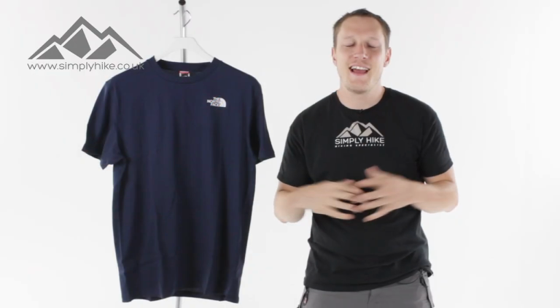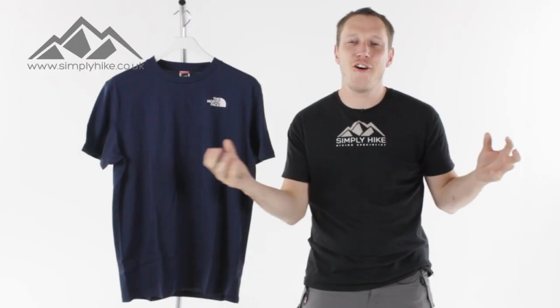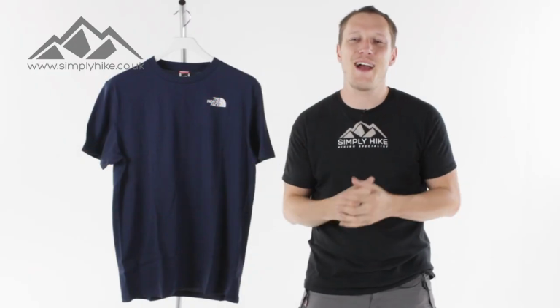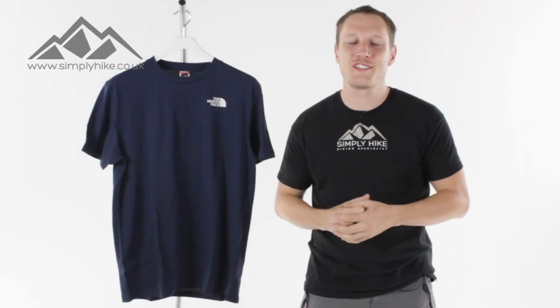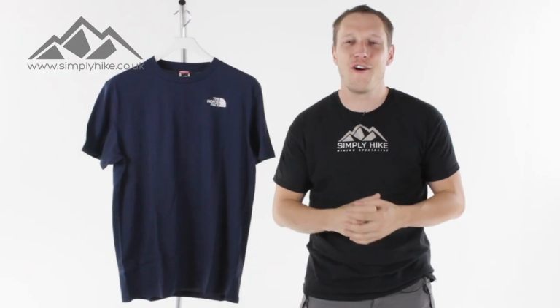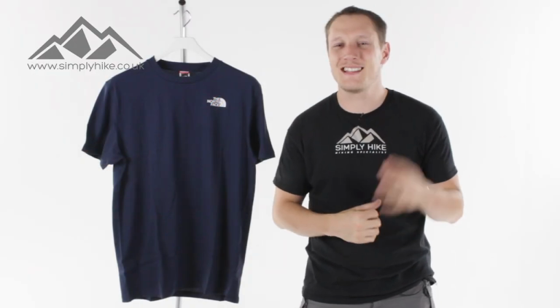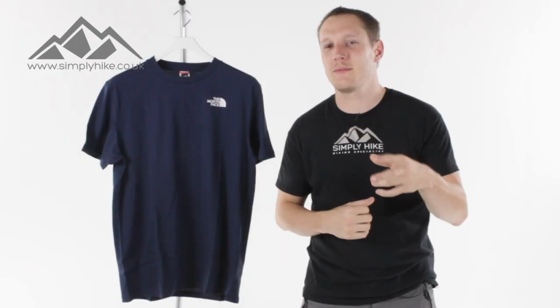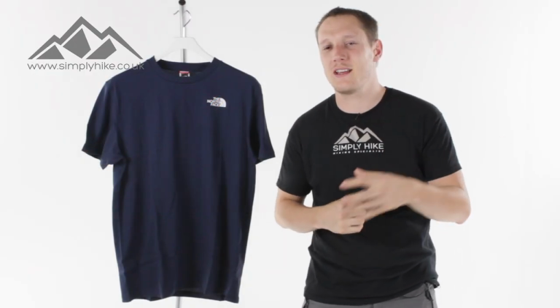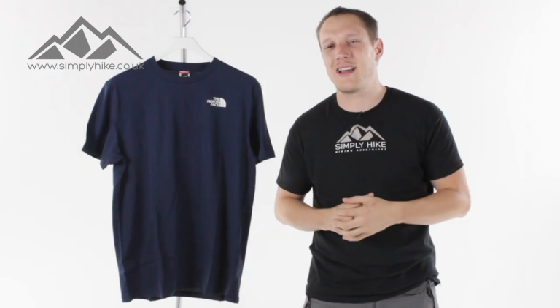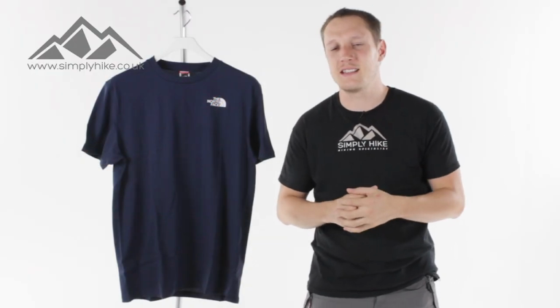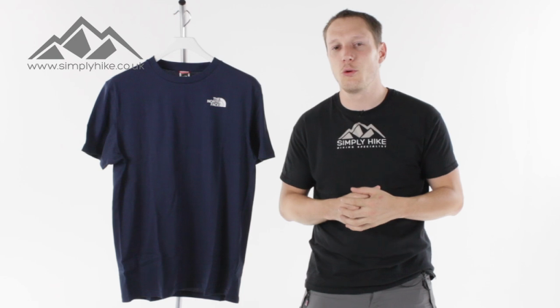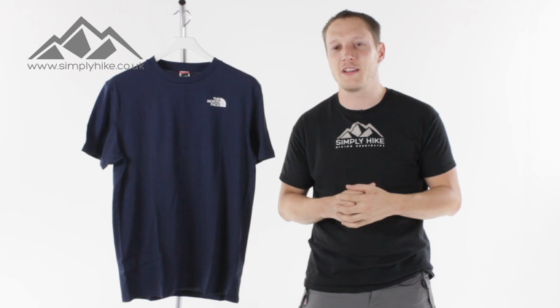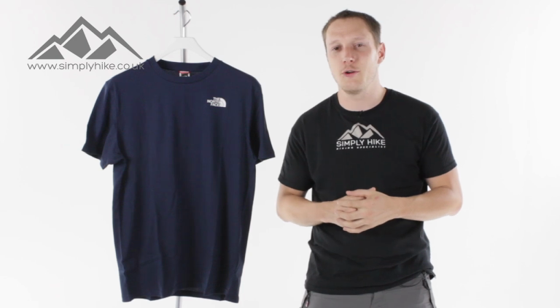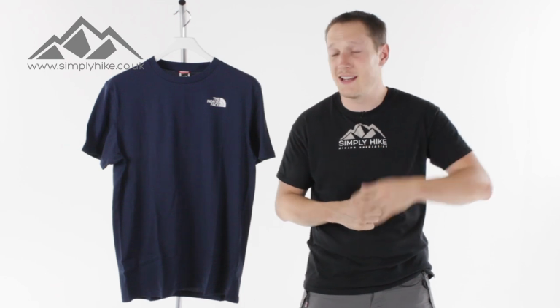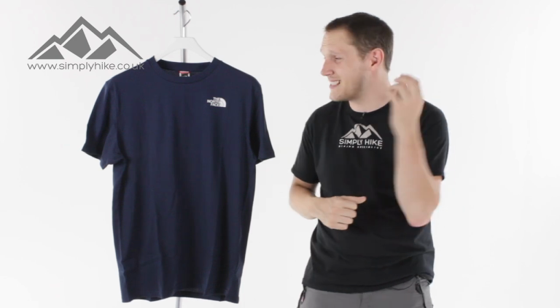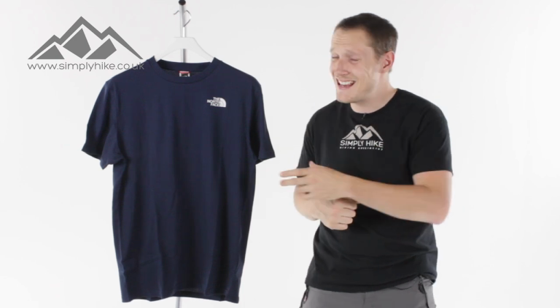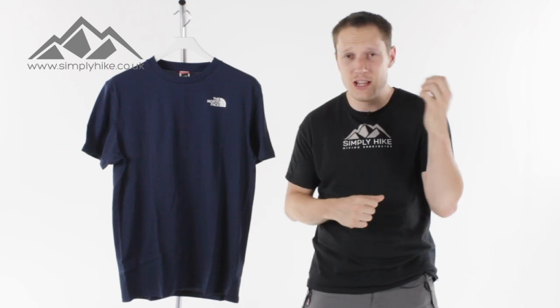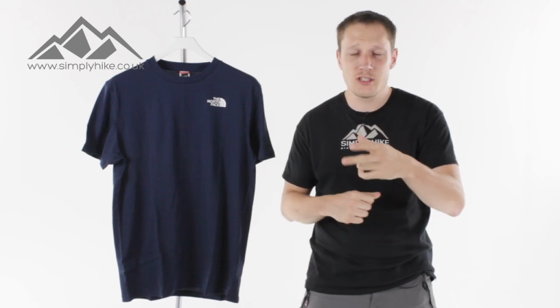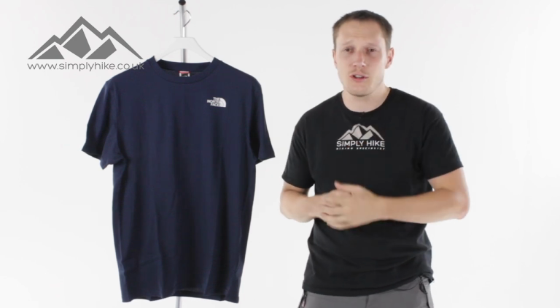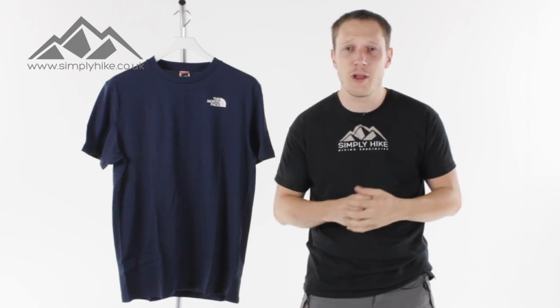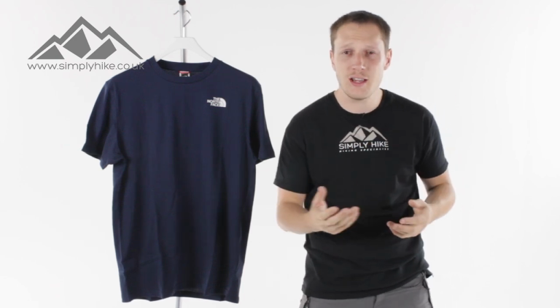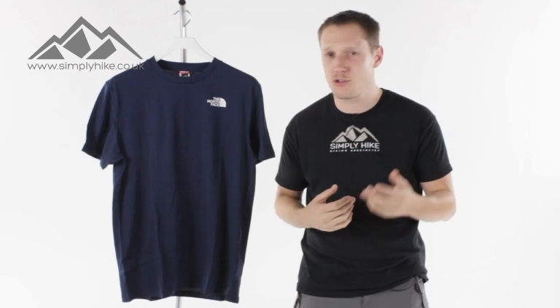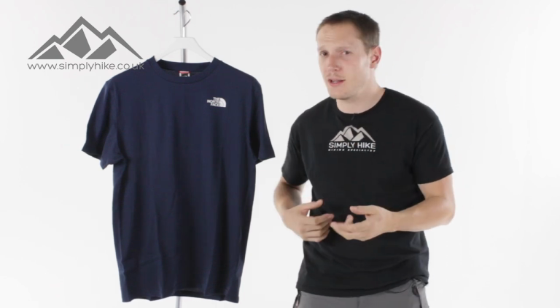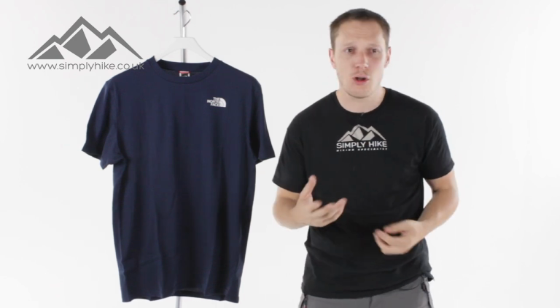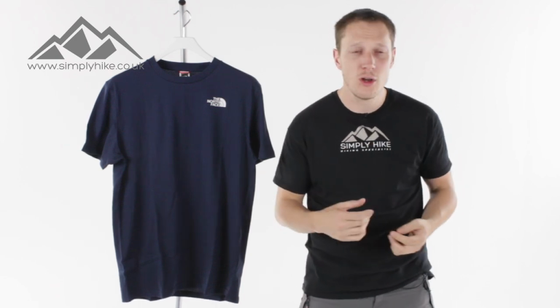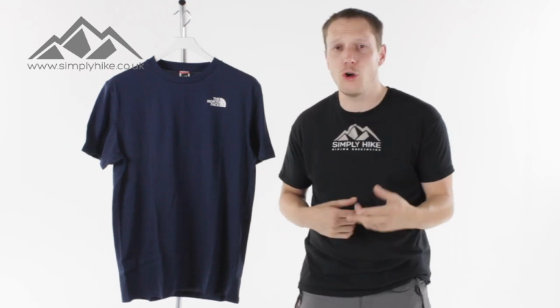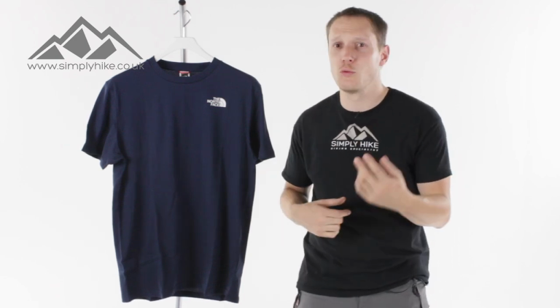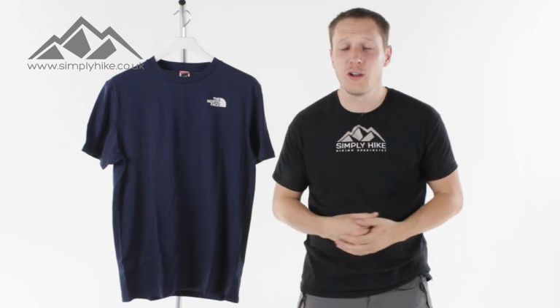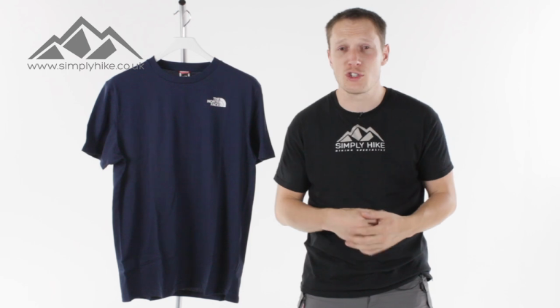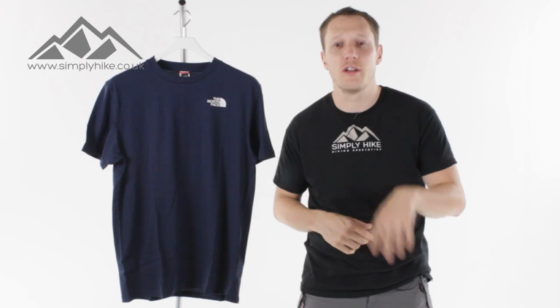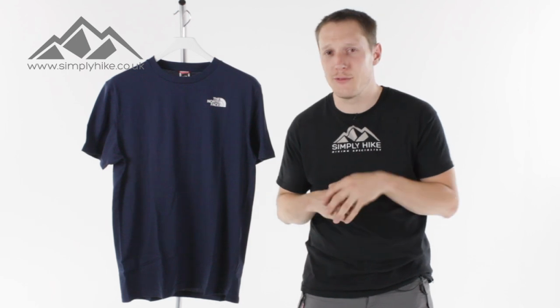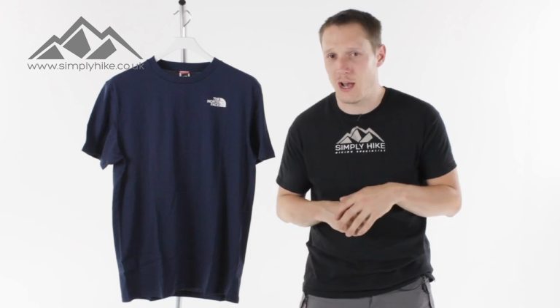Hey guys and welcome to Sydney Hike. Today we're going to be taking a look at the North Face Dome Tee. This tee is ideal whether you're going to be hiking, scrambling, climbing, coastal walking, or just knocking around the town.